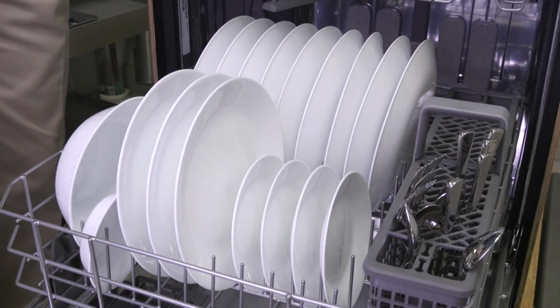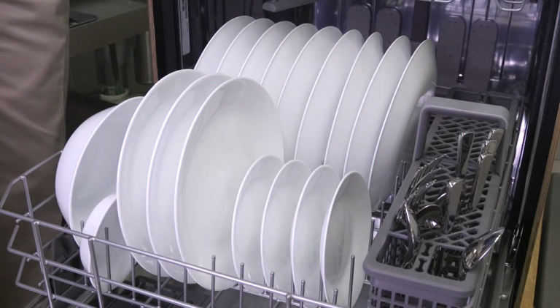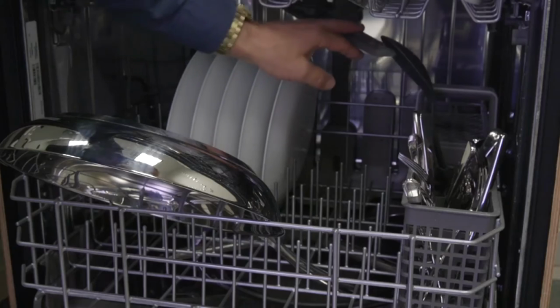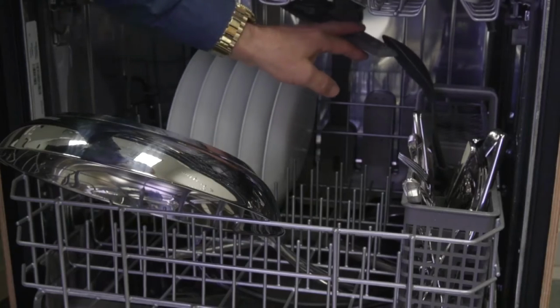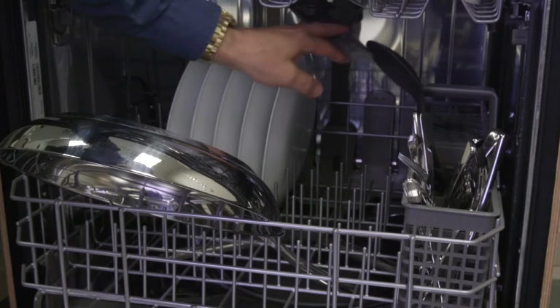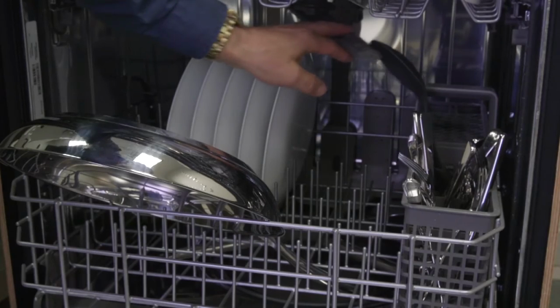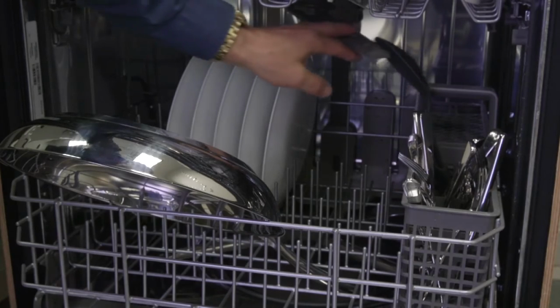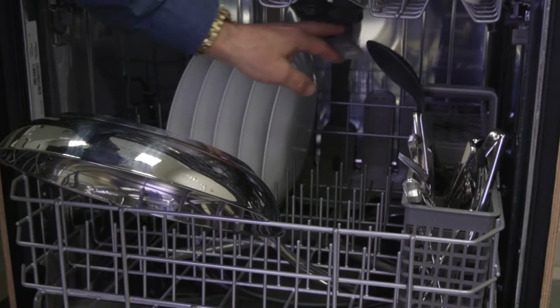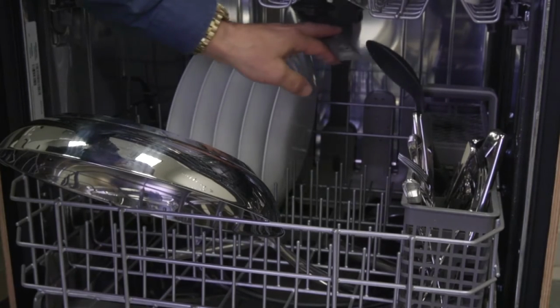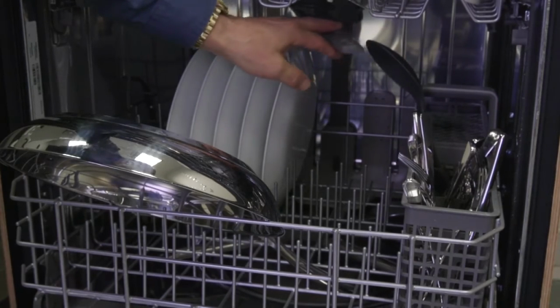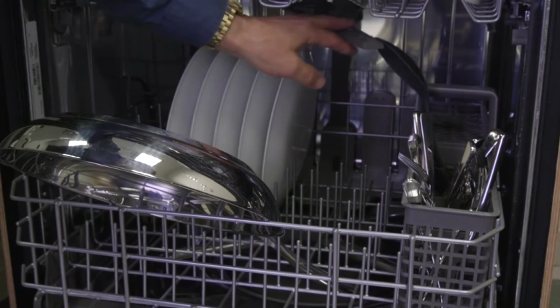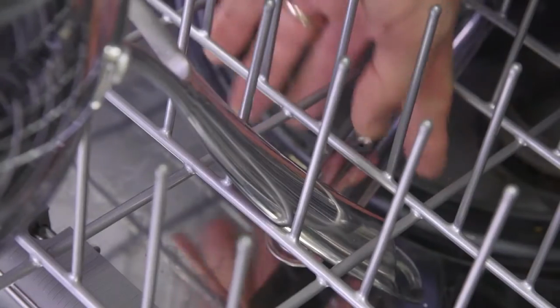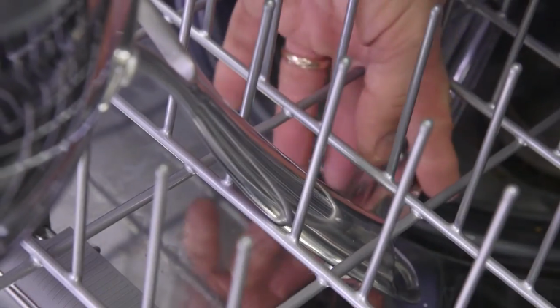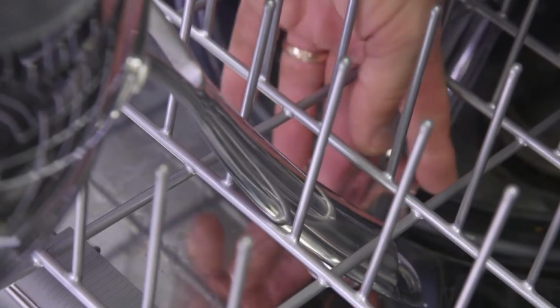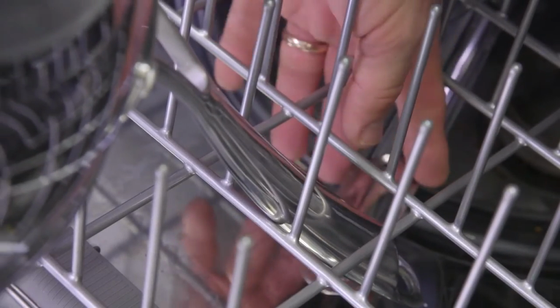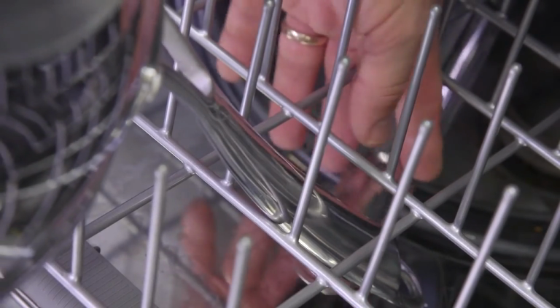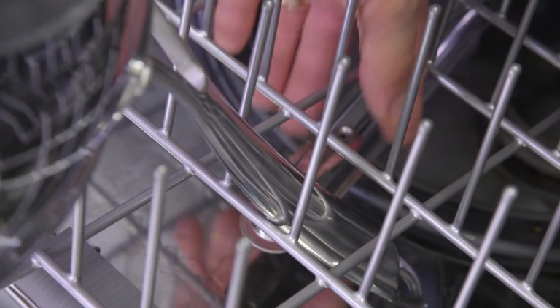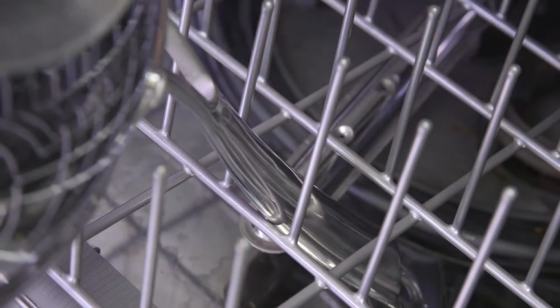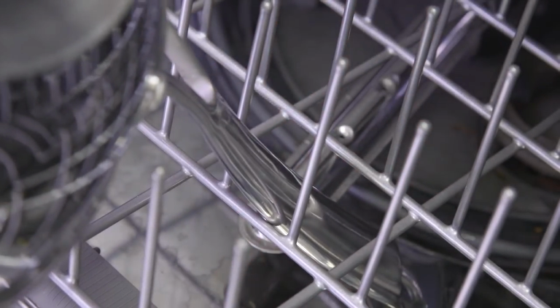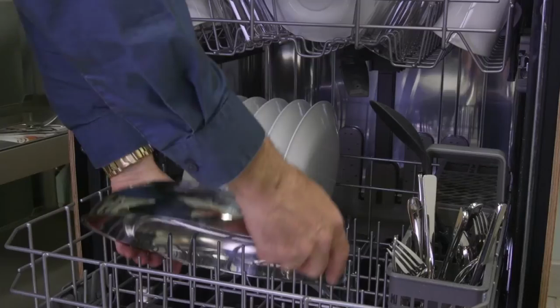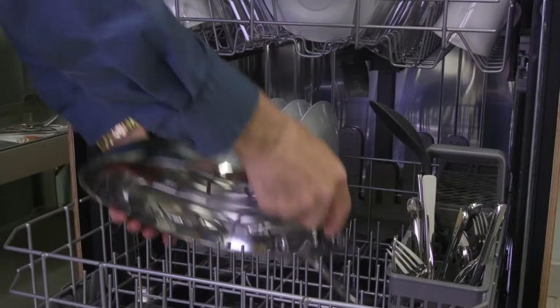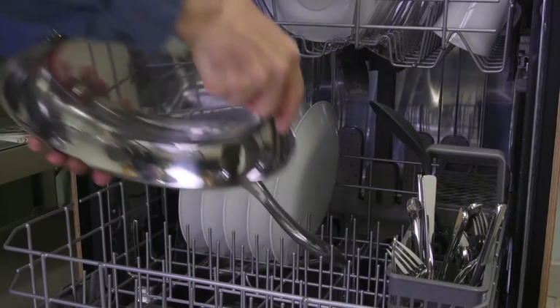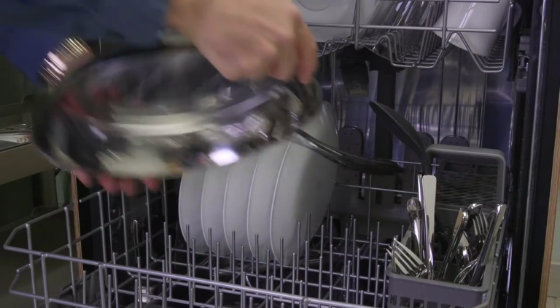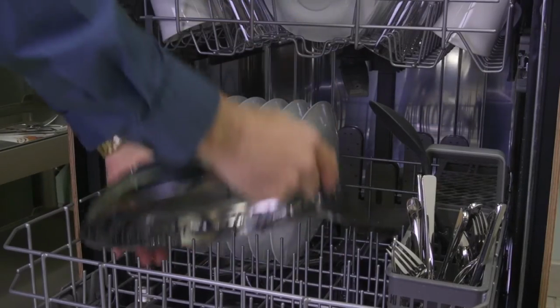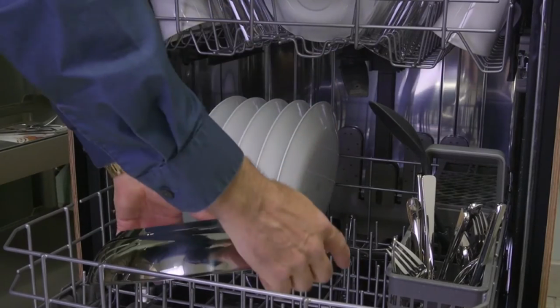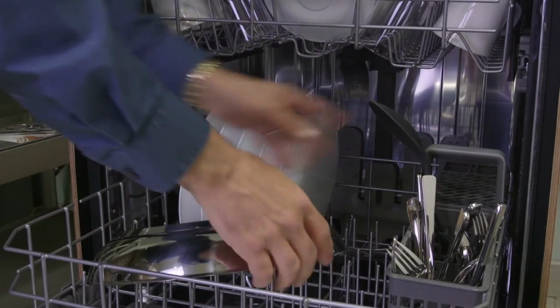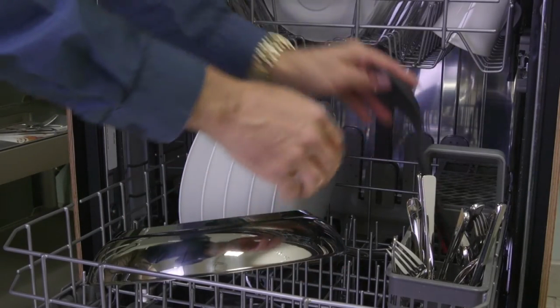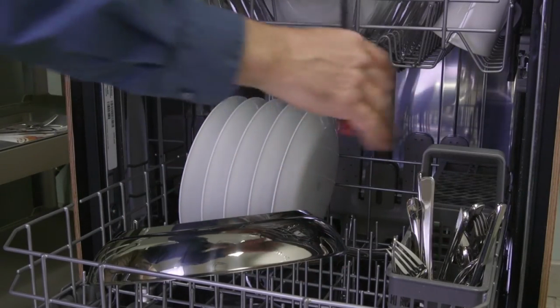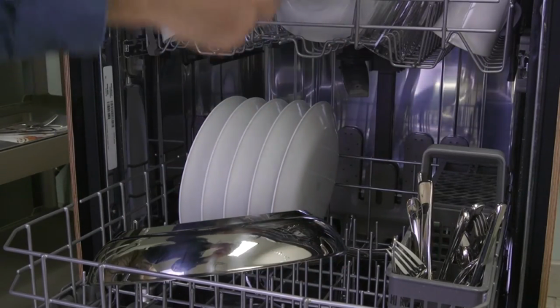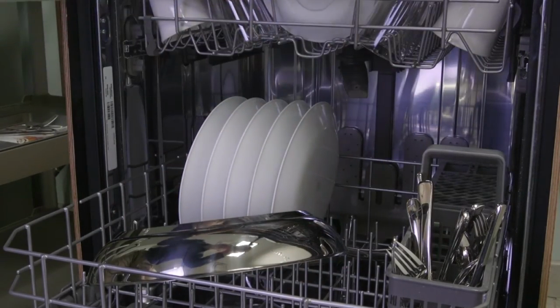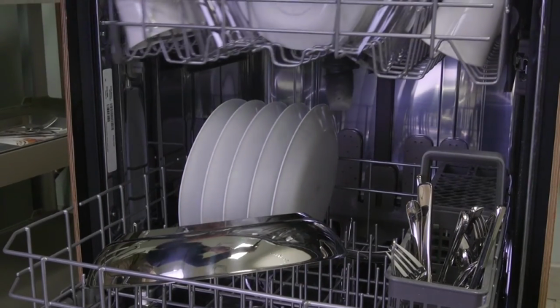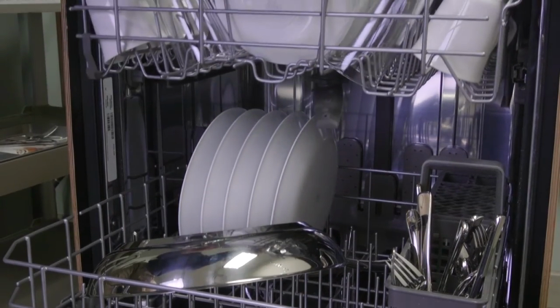Tip number two: always make a quick check to ensure nothing is blocking a spray arm. All of the spray arms need to turn, so if an item is poking through the rack or is too tall, it may block a spray arm.